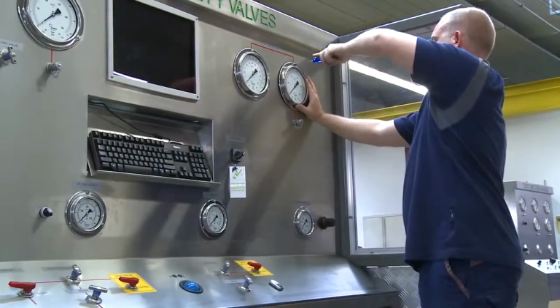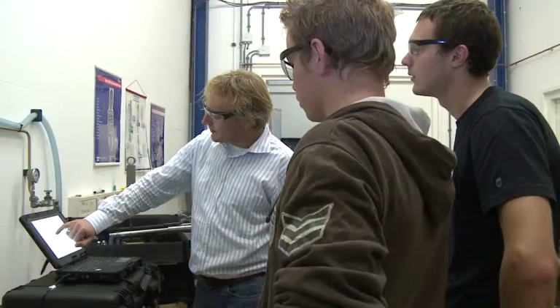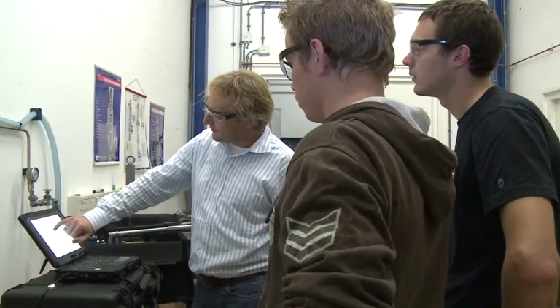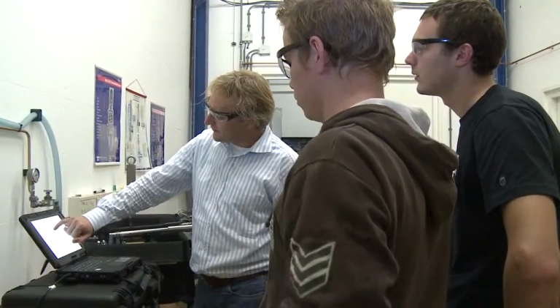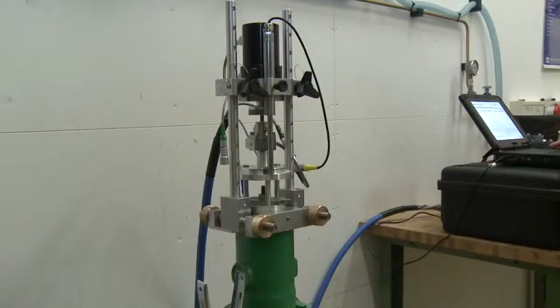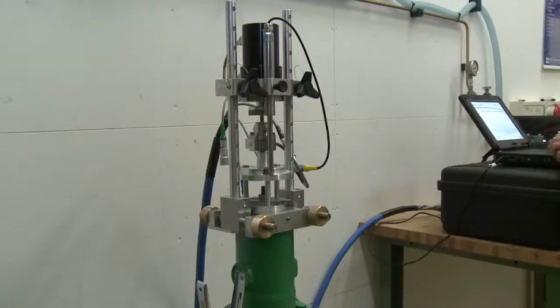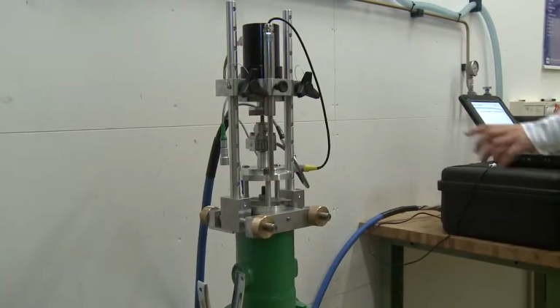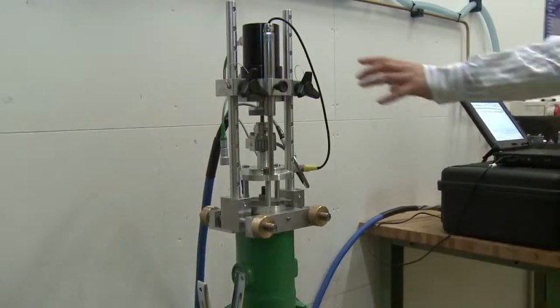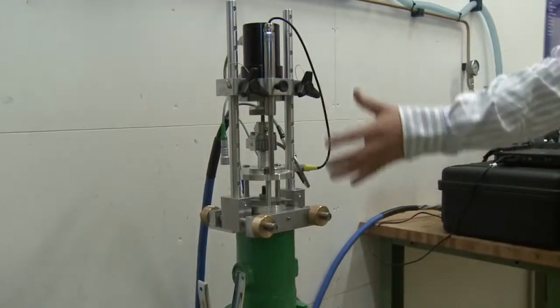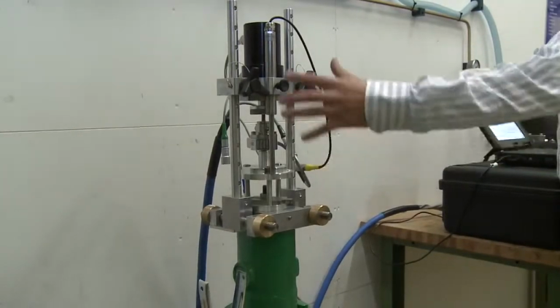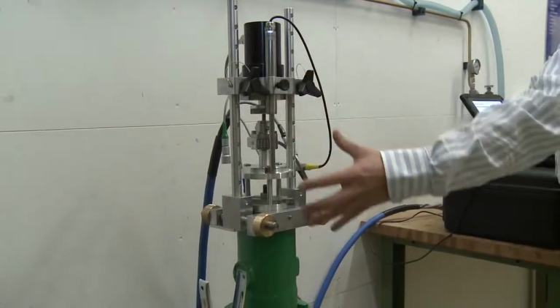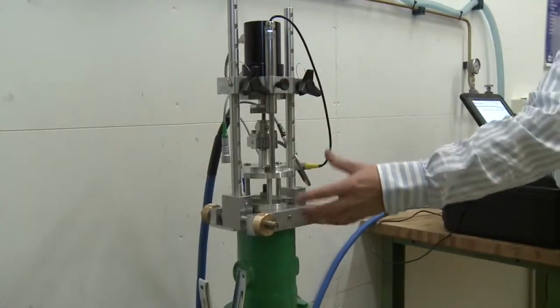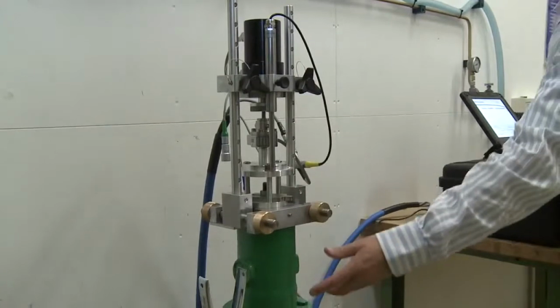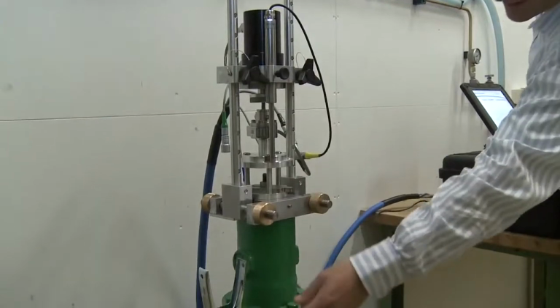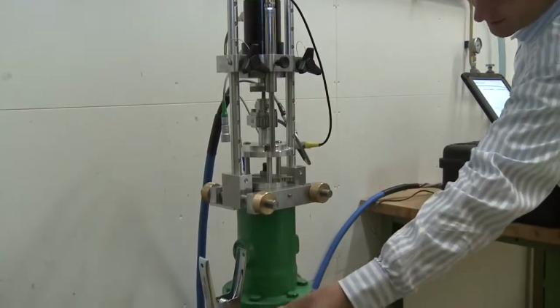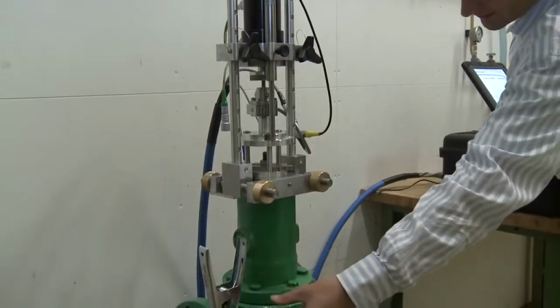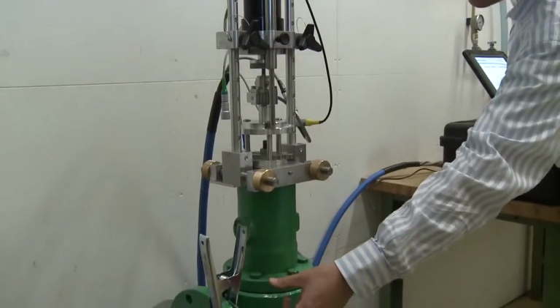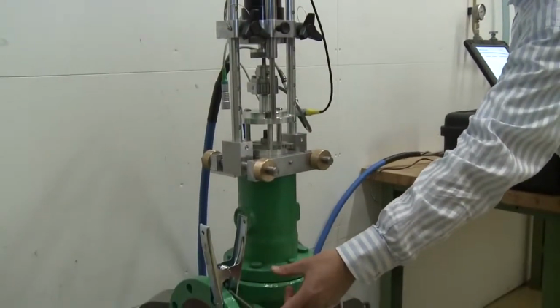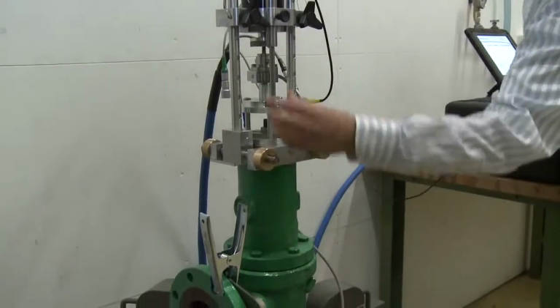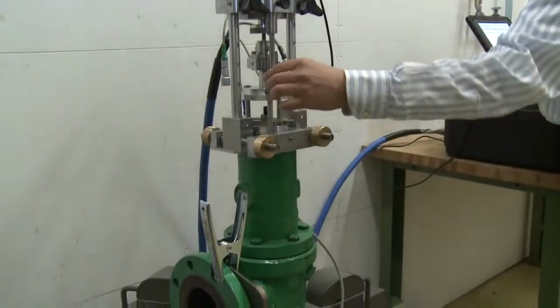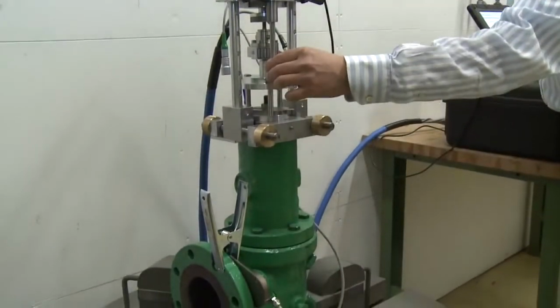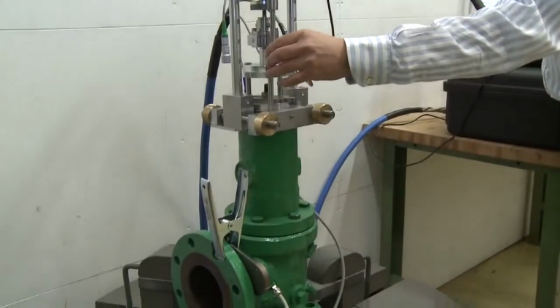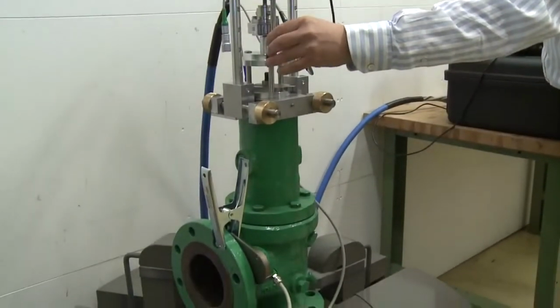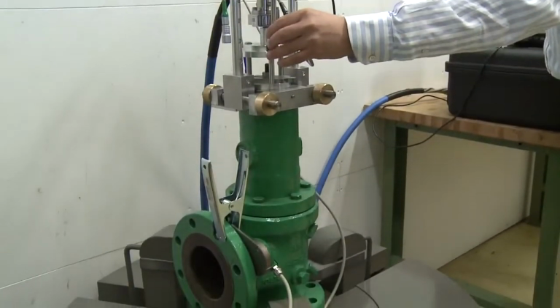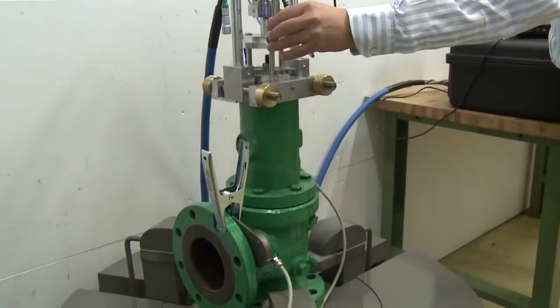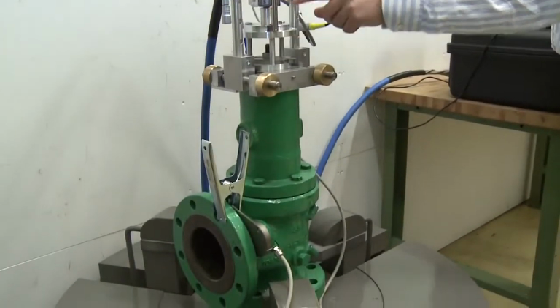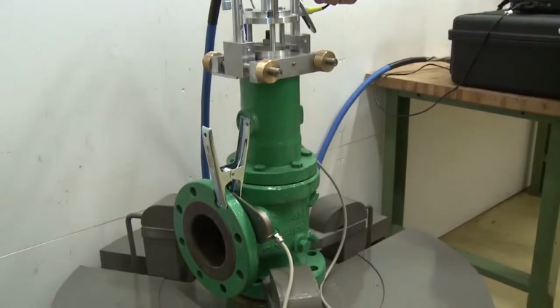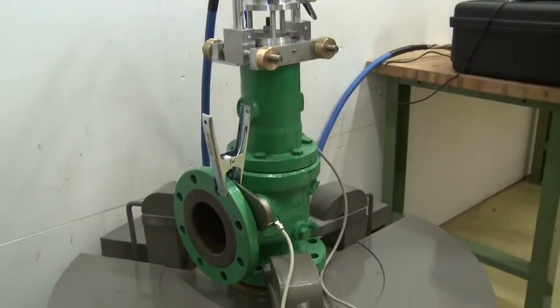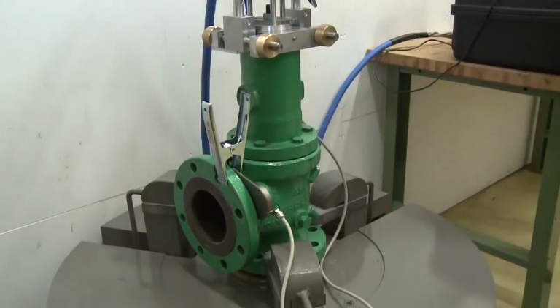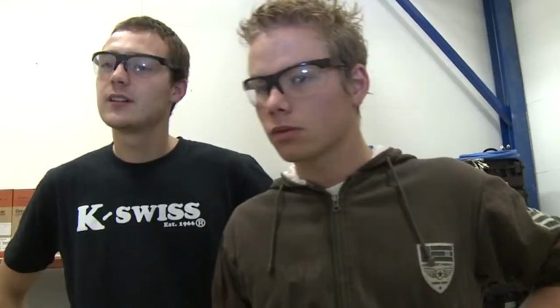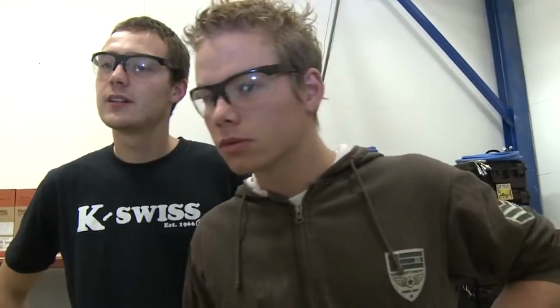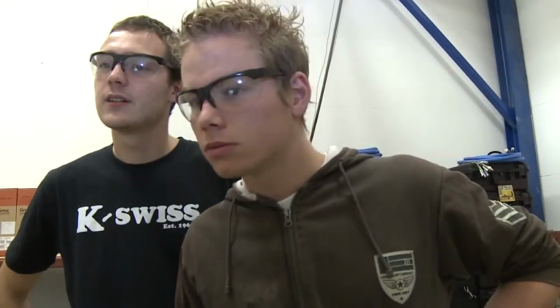Our experienced installation engineers train the operators, making sure that the equipment is used to its full extent within a safe and secure working environment.